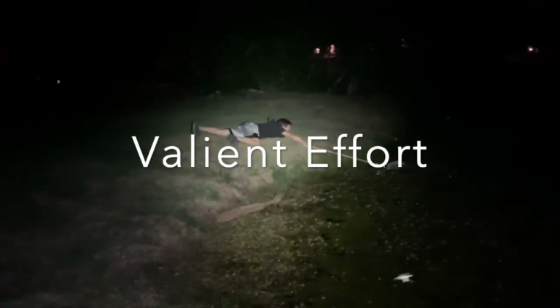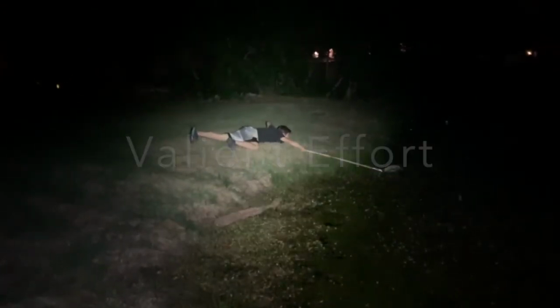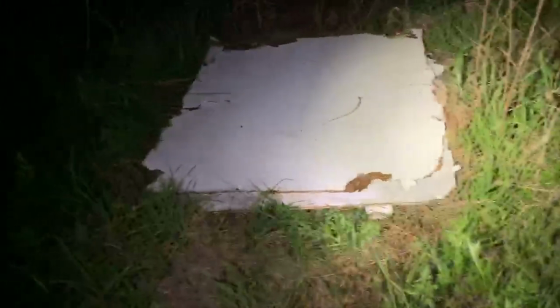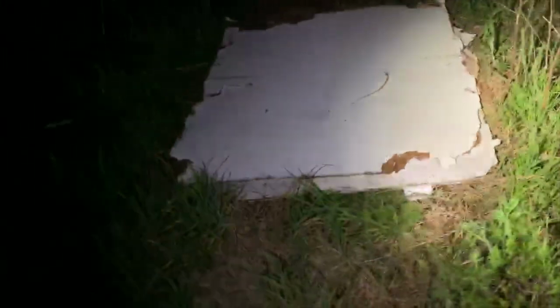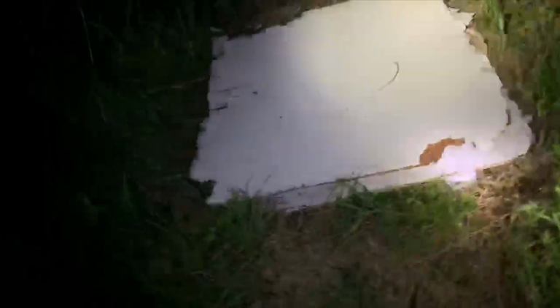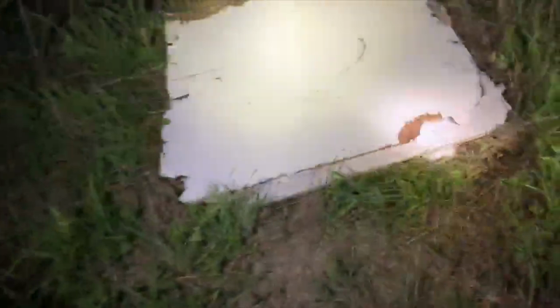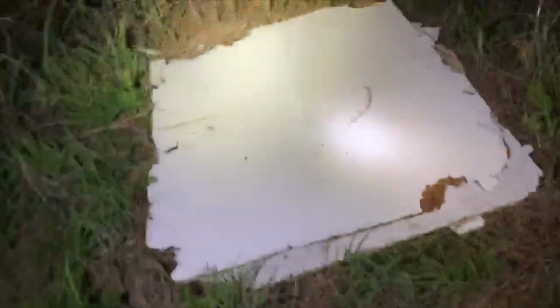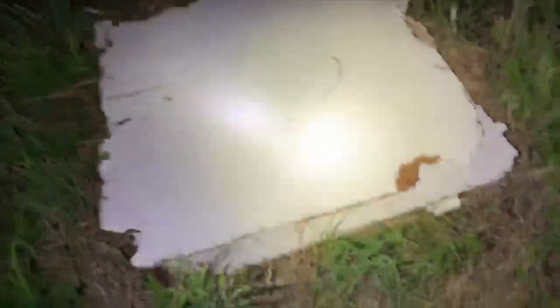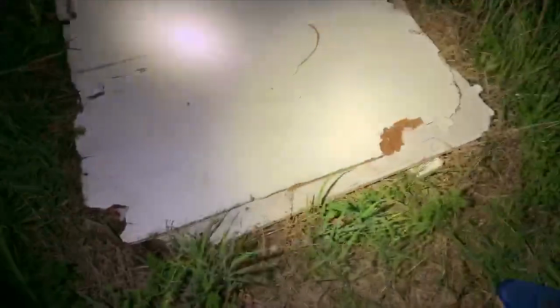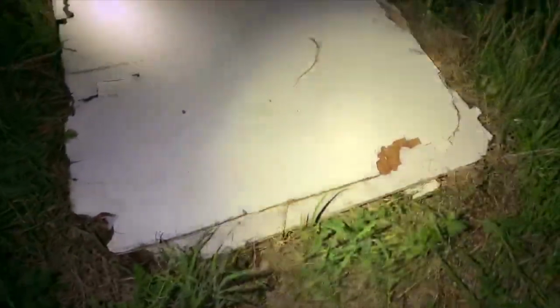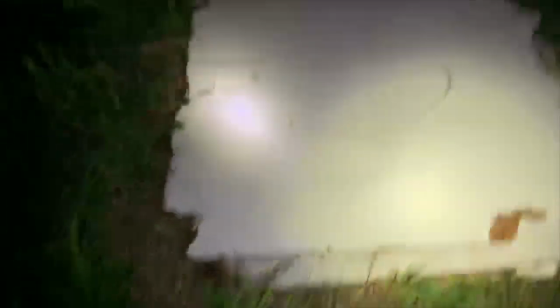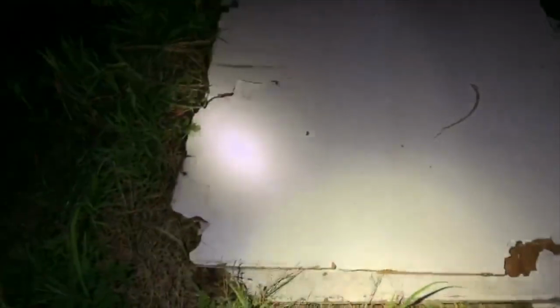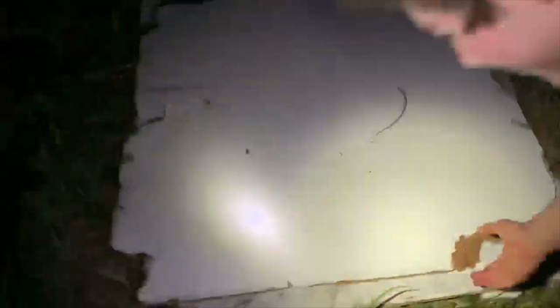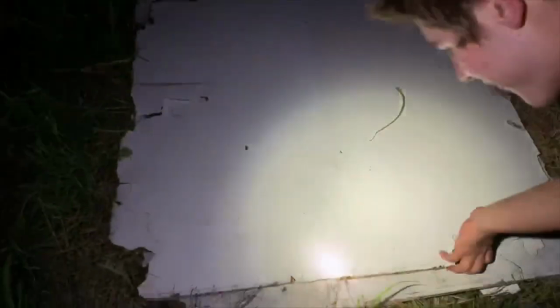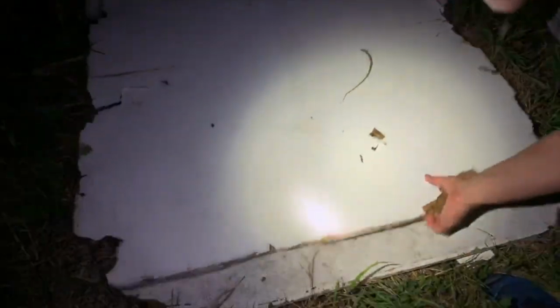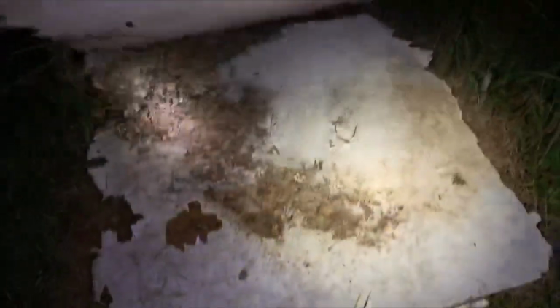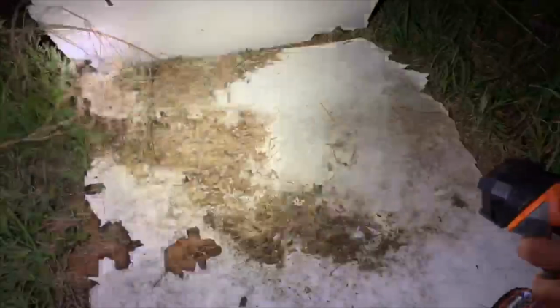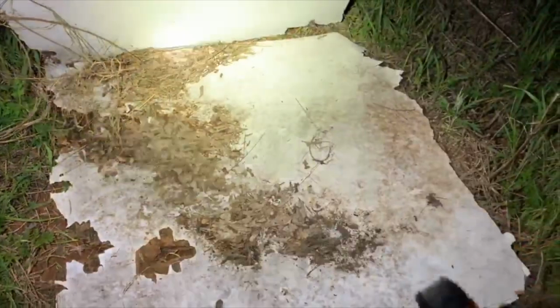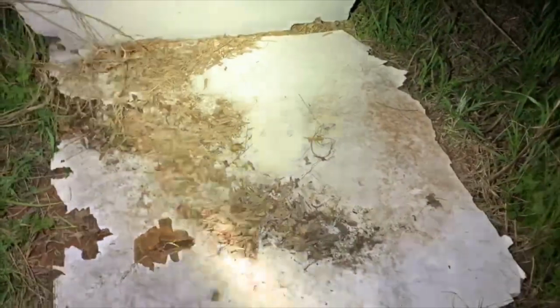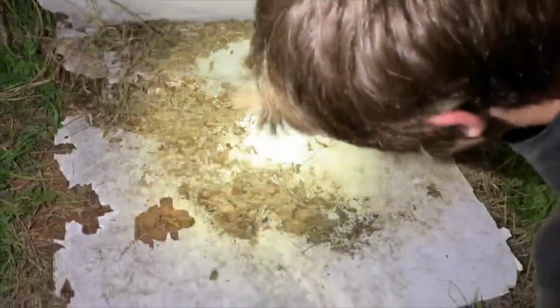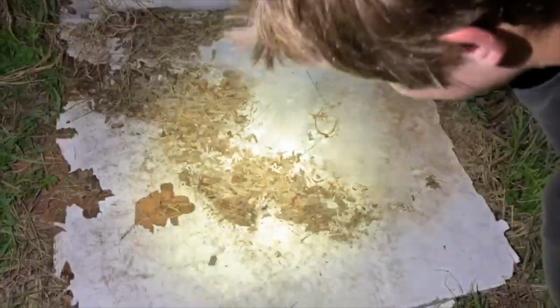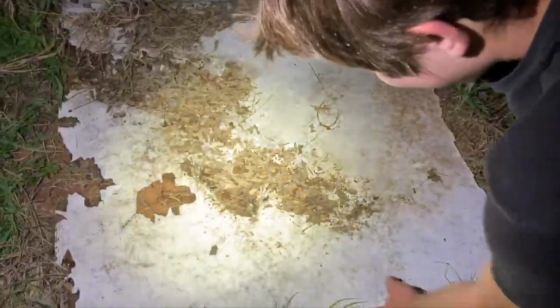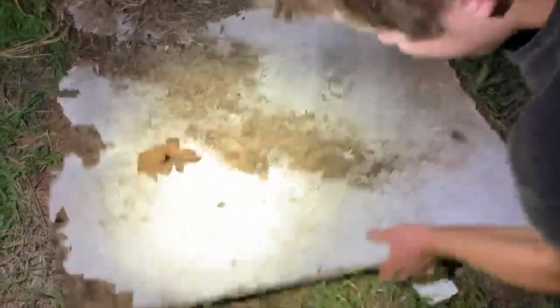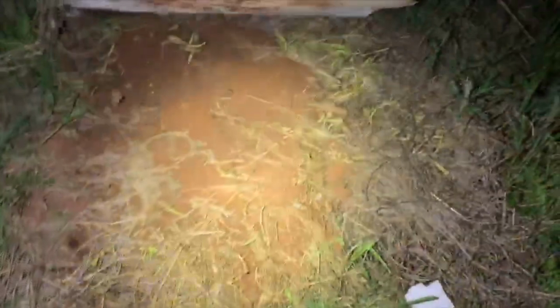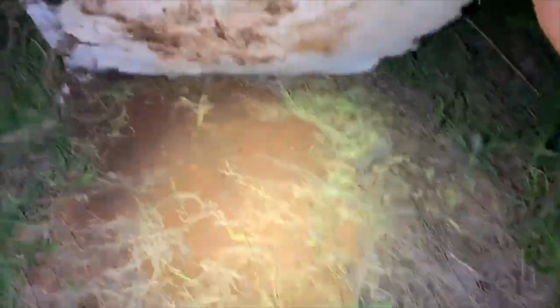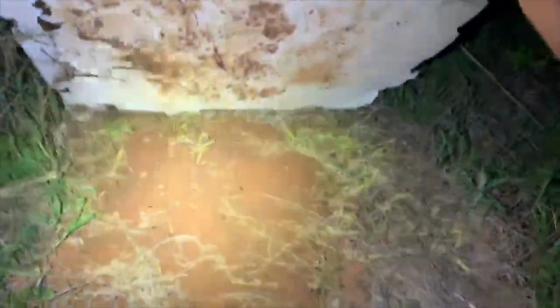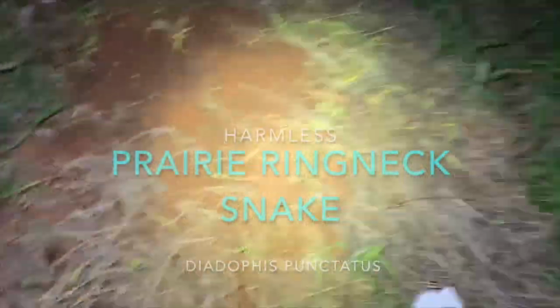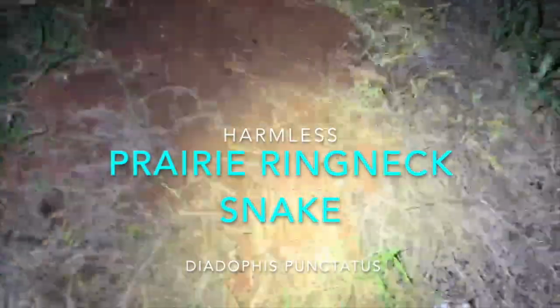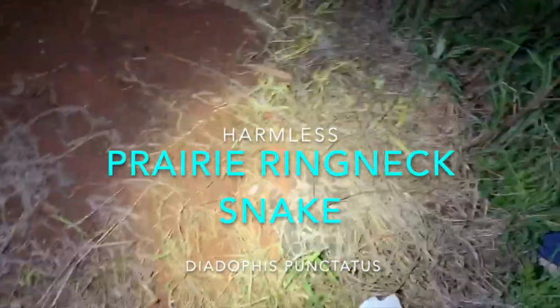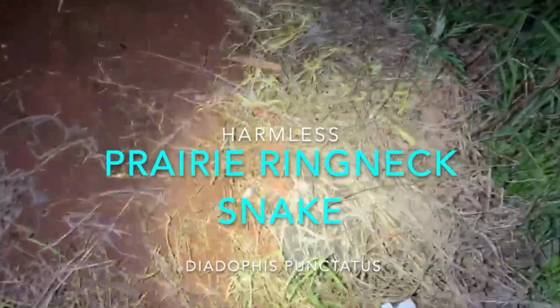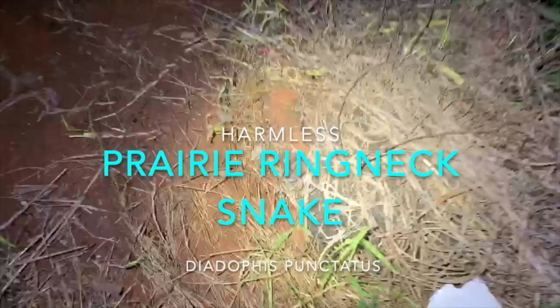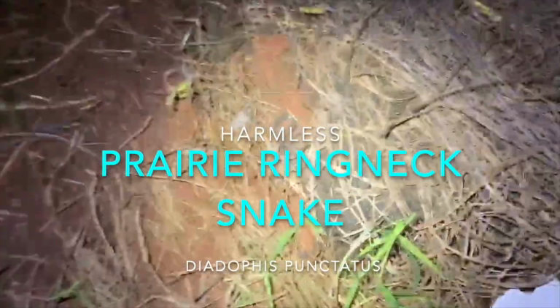Alright, these are the supposed ring neck boards that I've never flipped before. Wow, look at all those ring necks! Yep, there's a ring neck right there — told you!